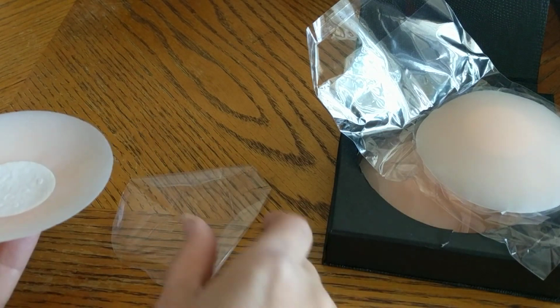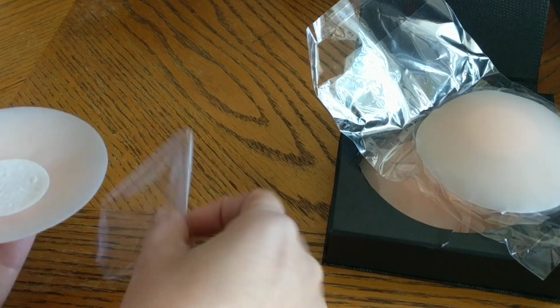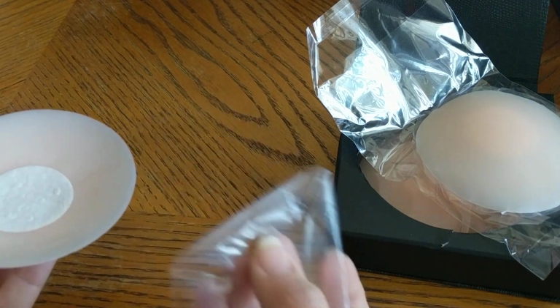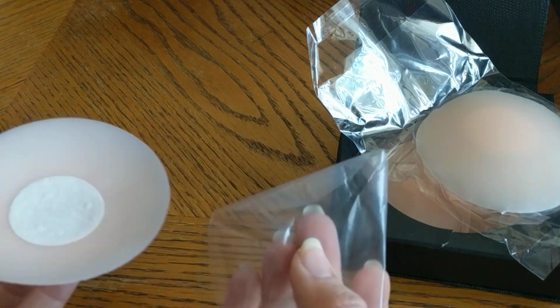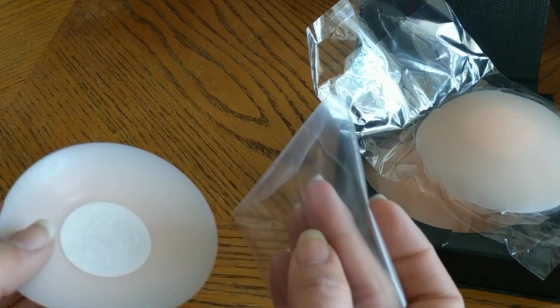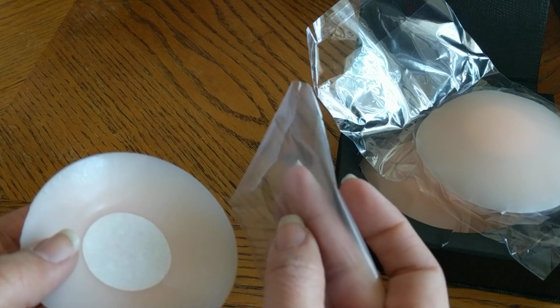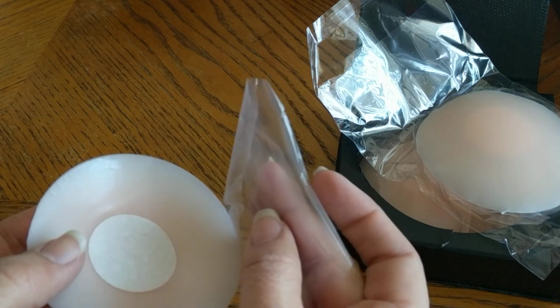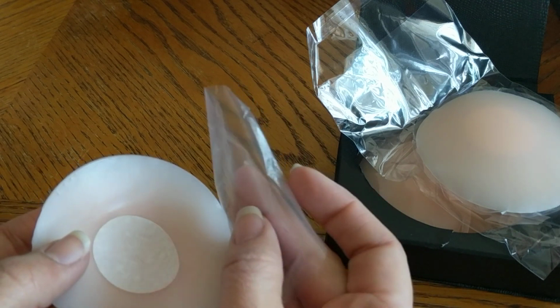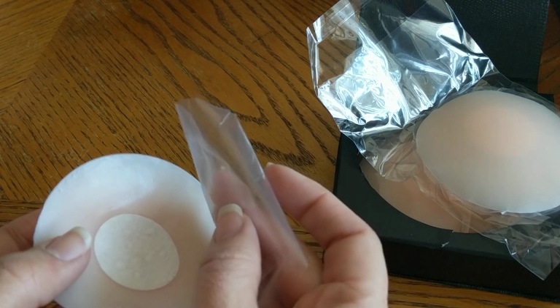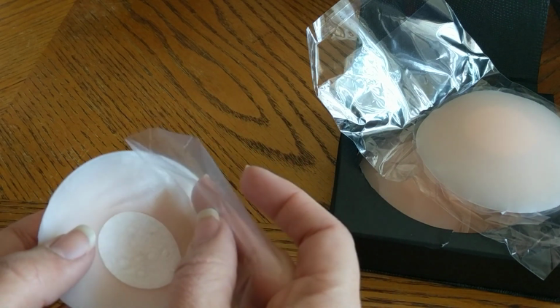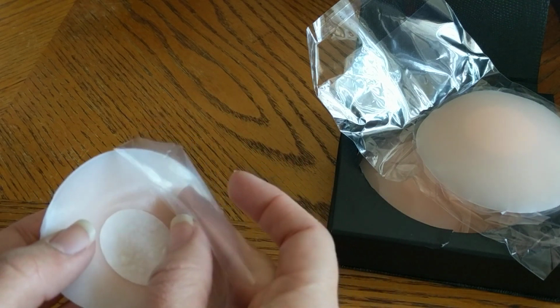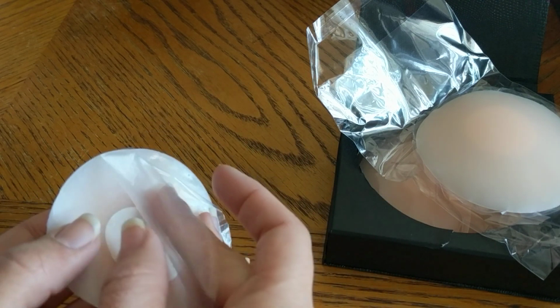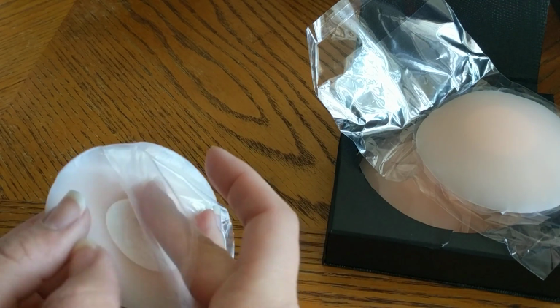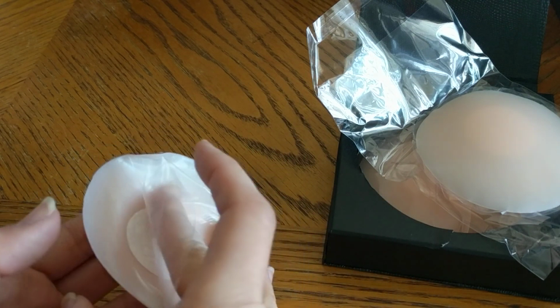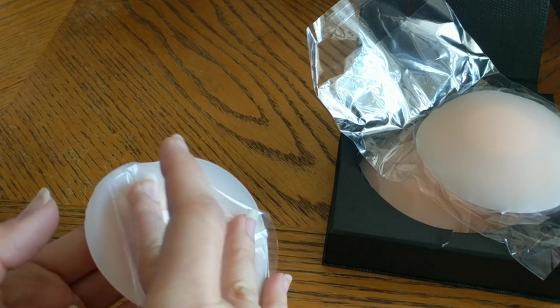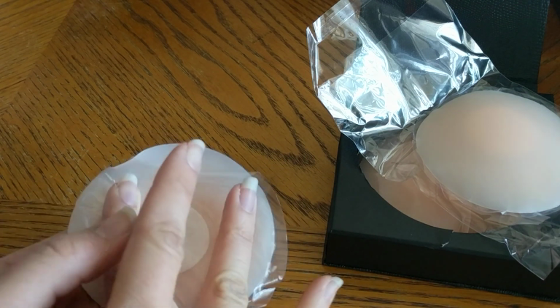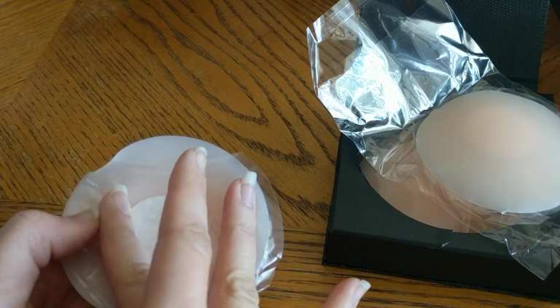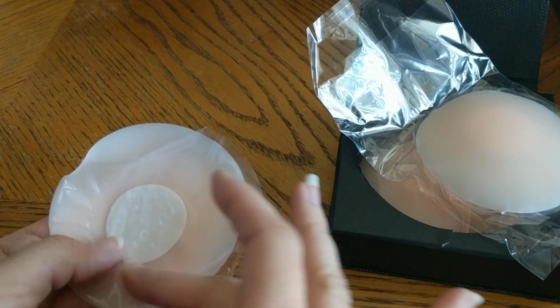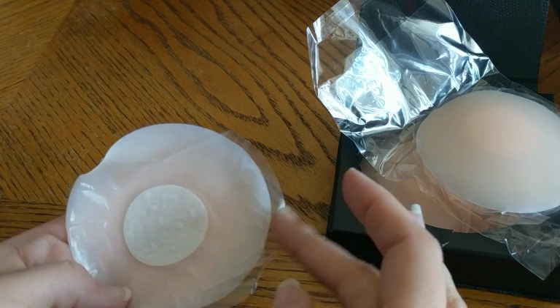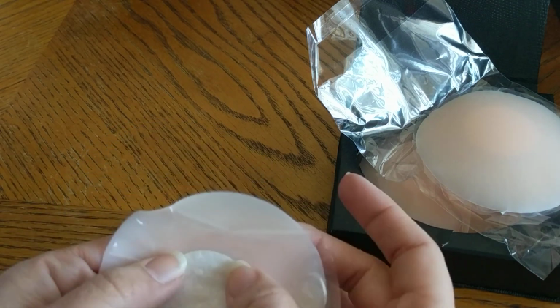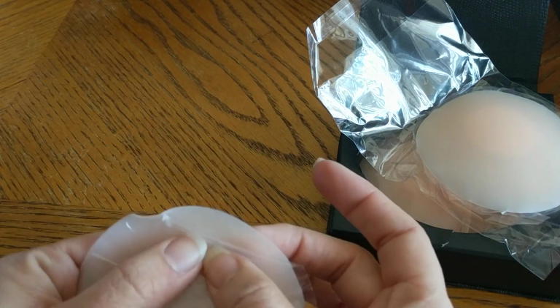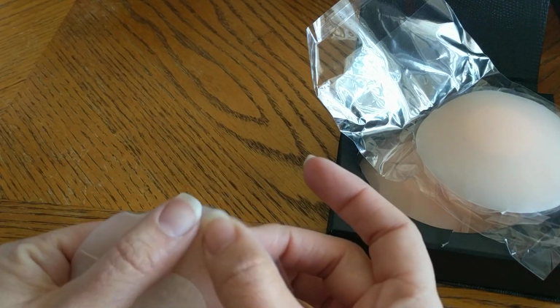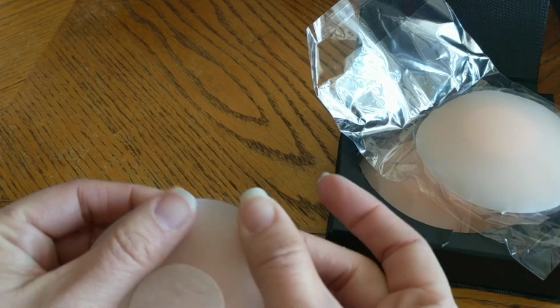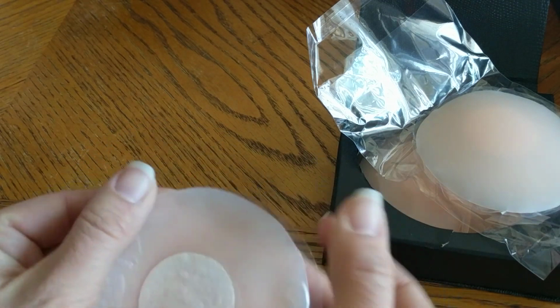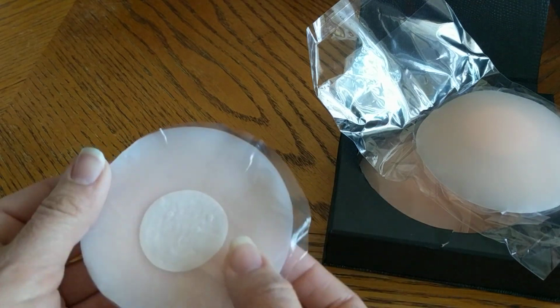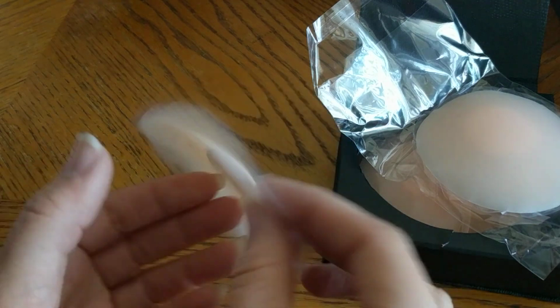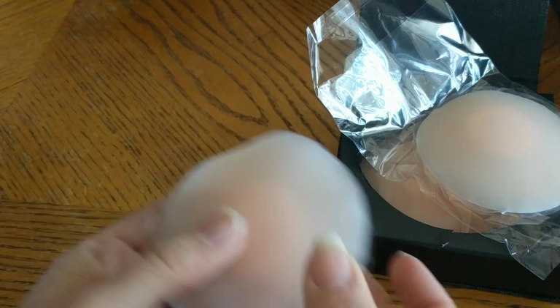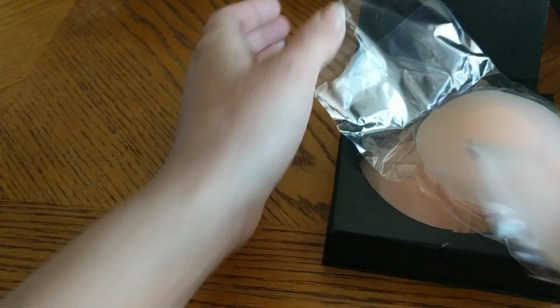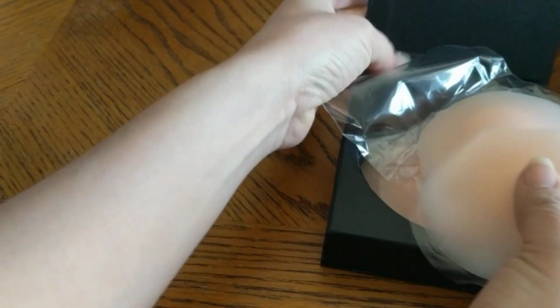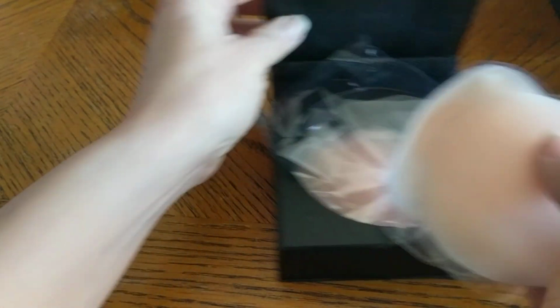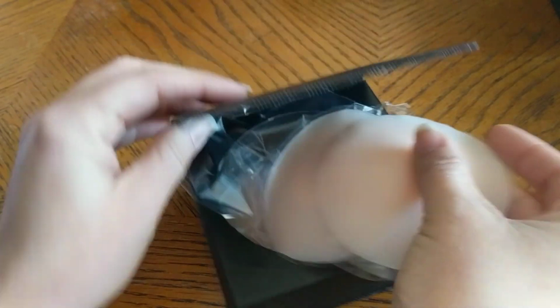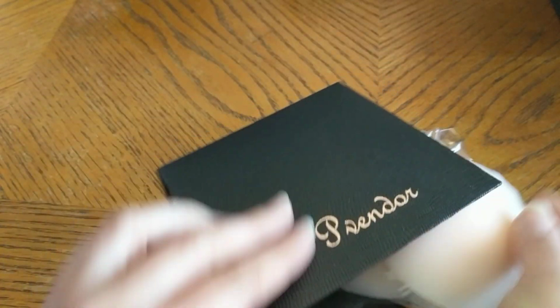You'll take the cover, this little film, and put it right back here so nothing sticks on it. And there you go. Thank you for watching.